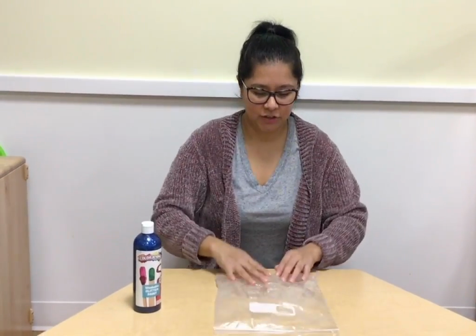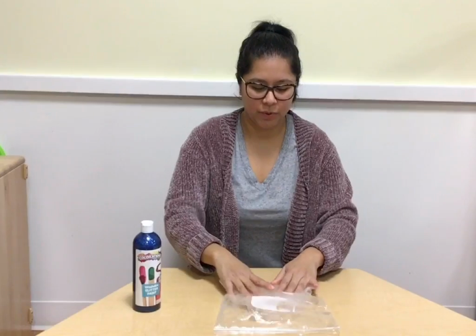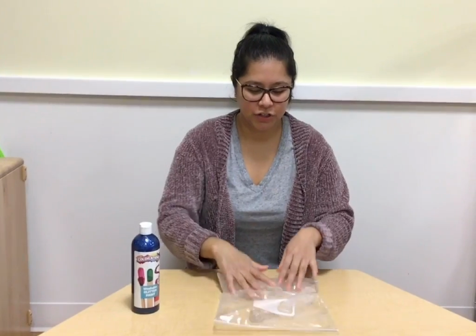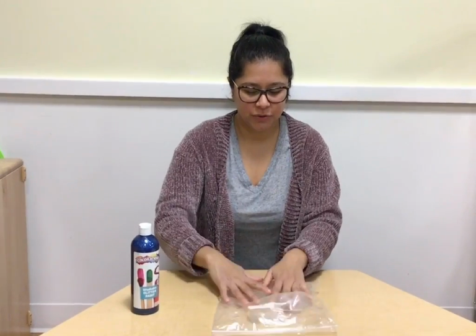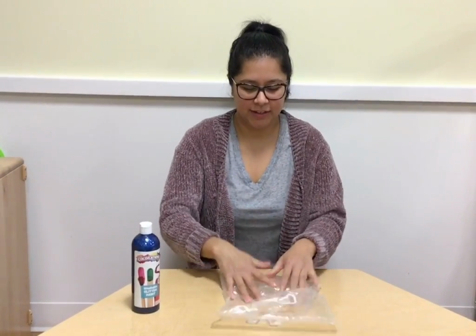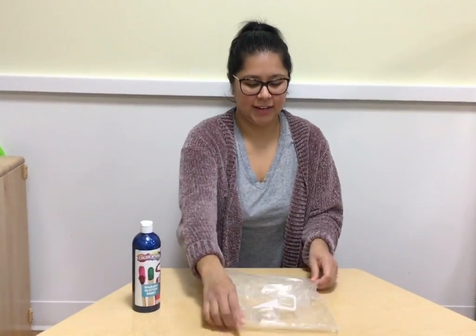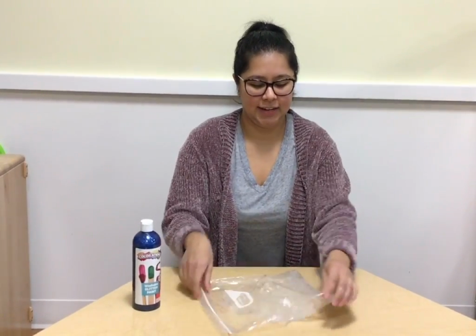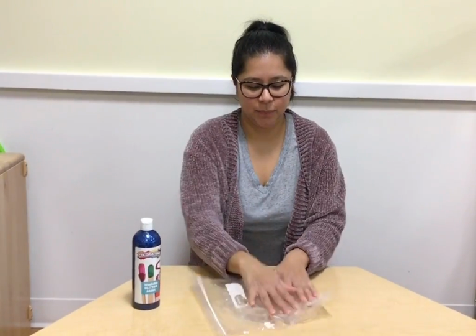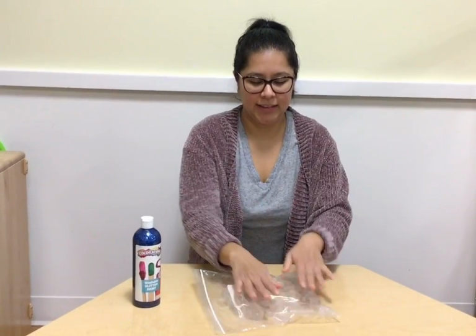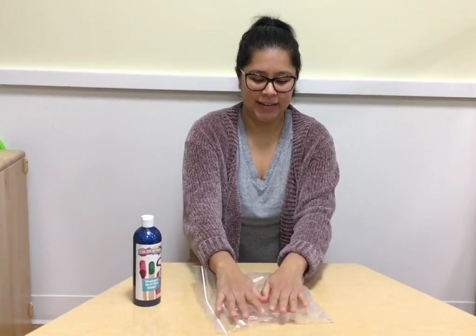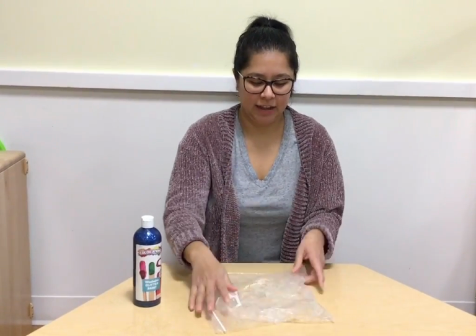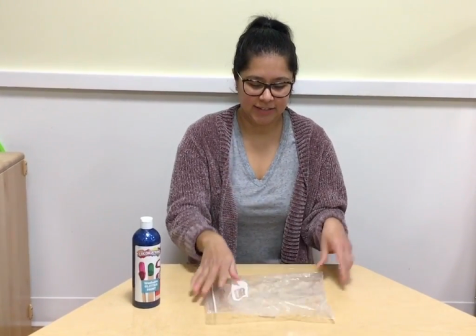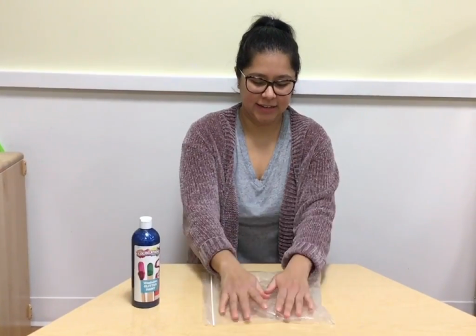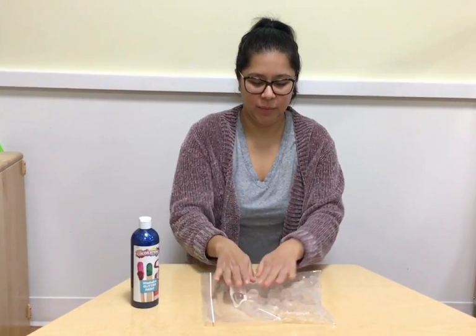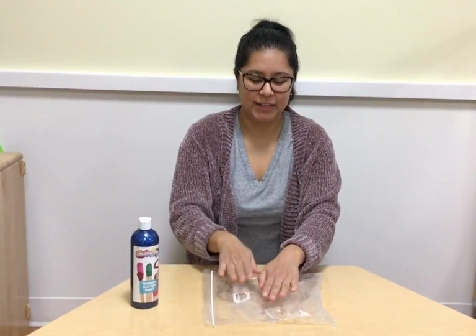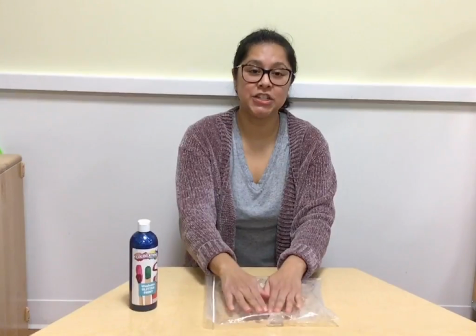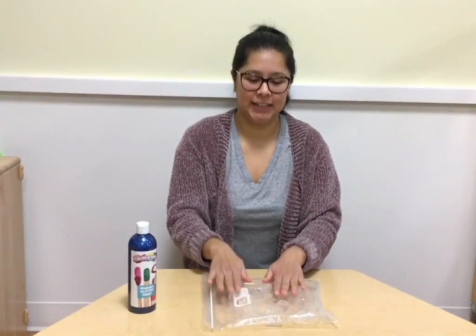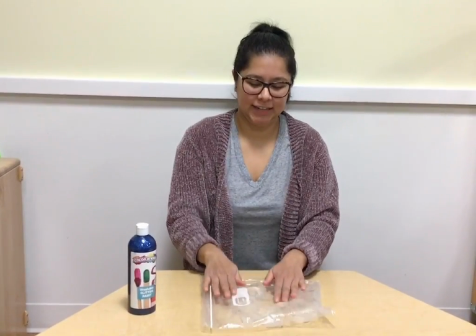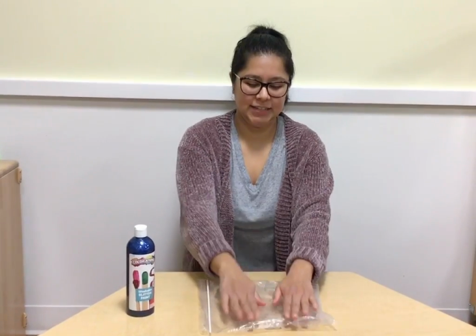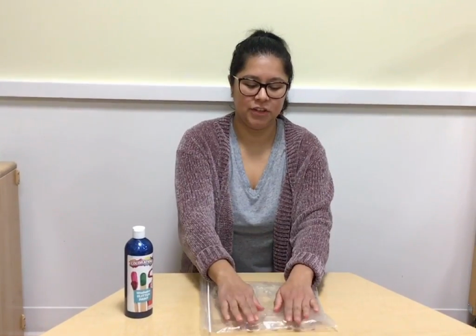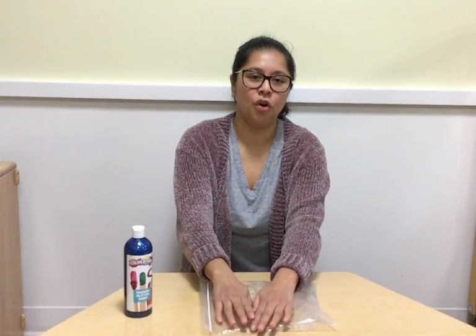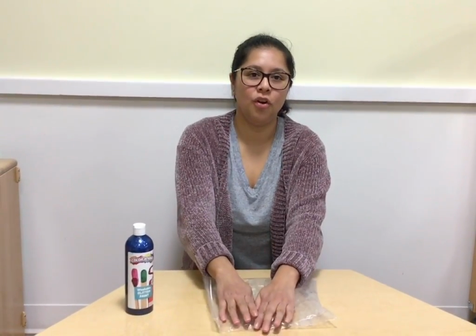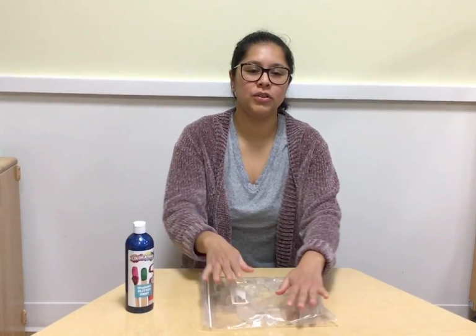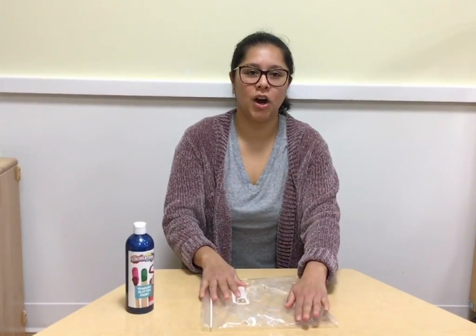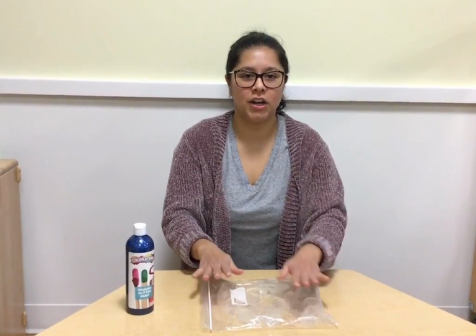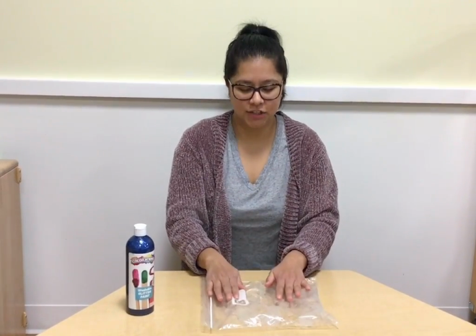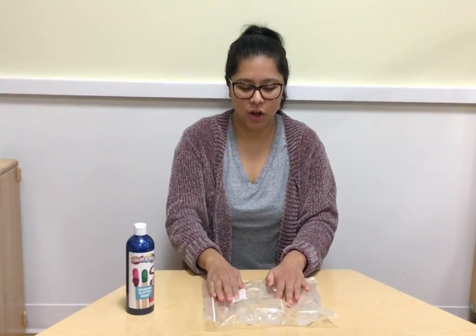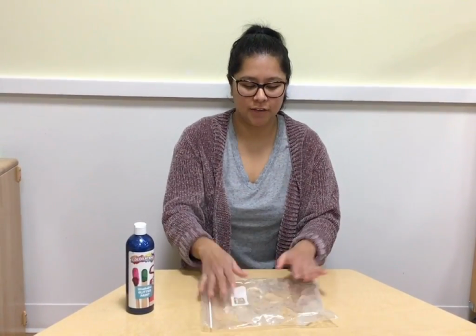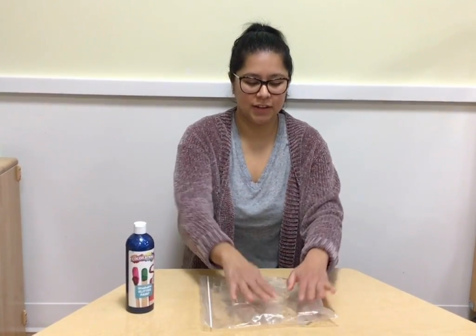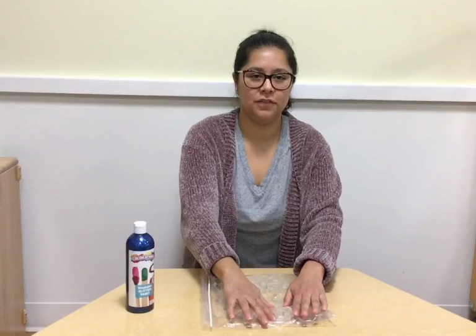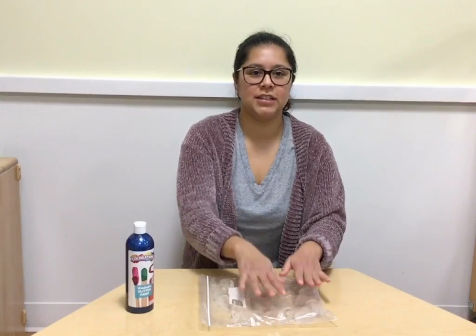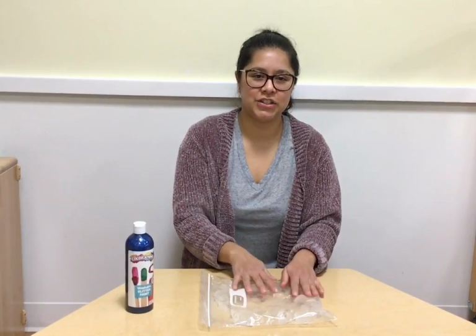So what we're going to do is spread the eyes out, and we're going to touch it. See if it's cold, hard, soft — feel the texture.